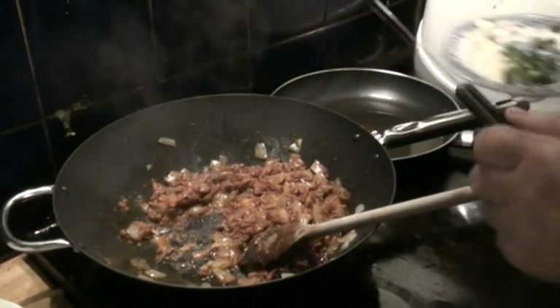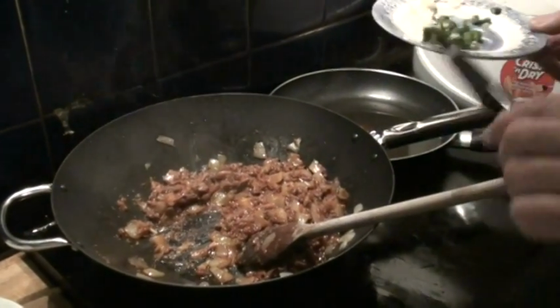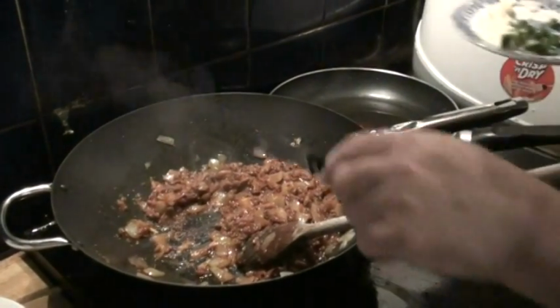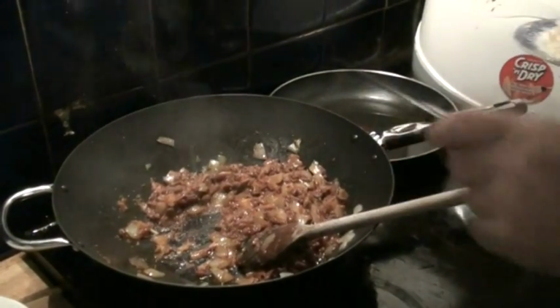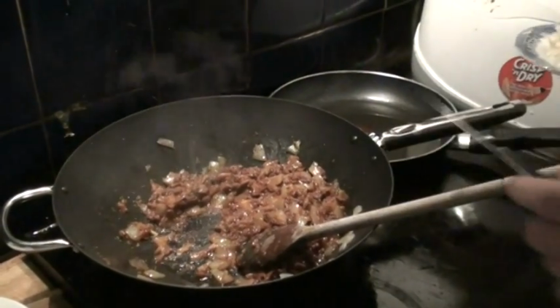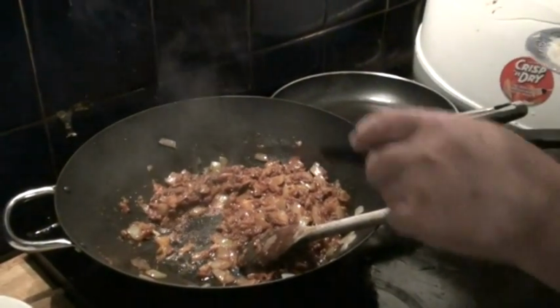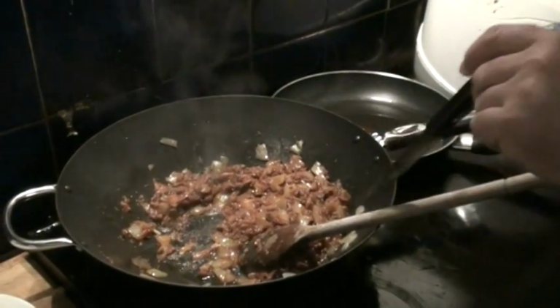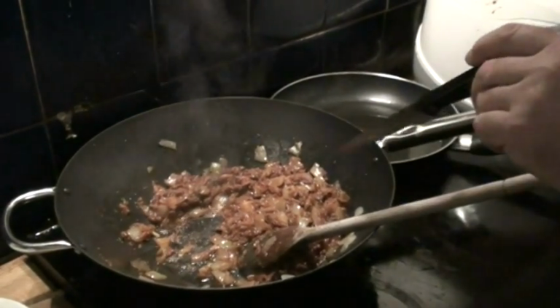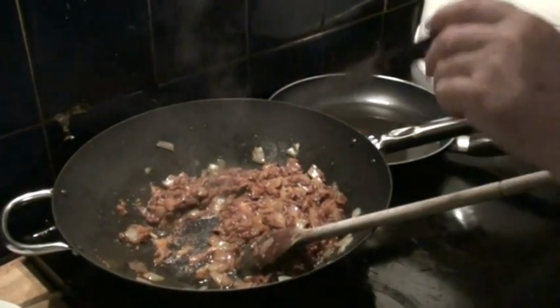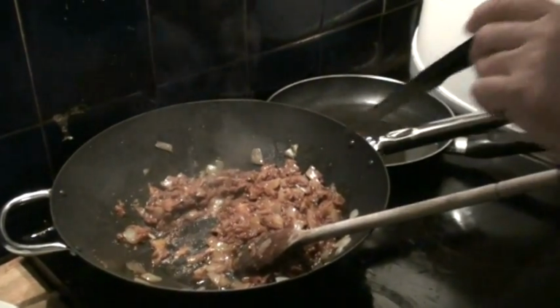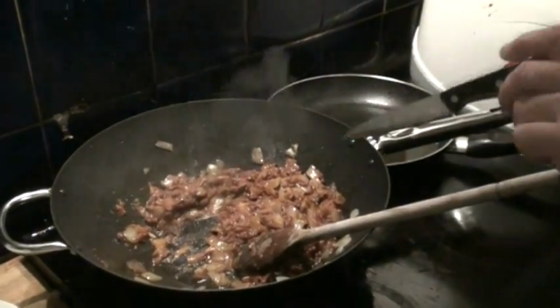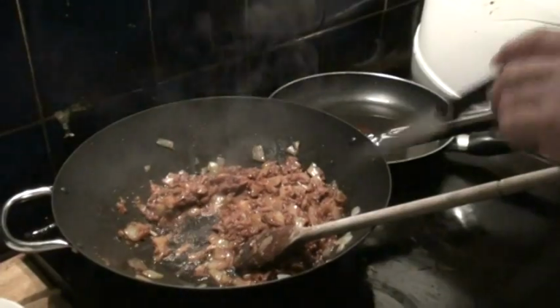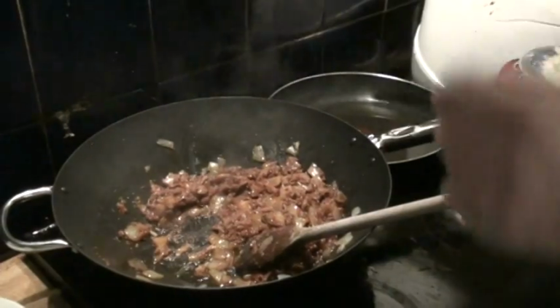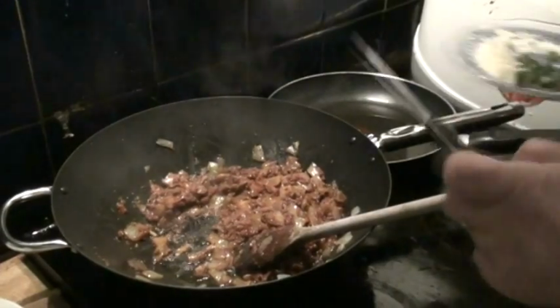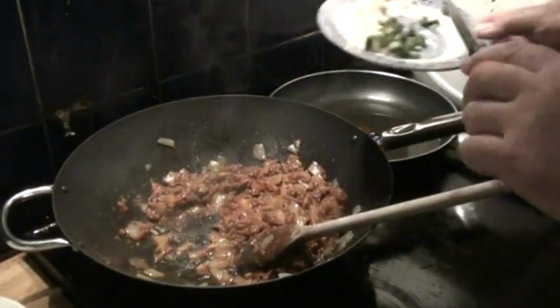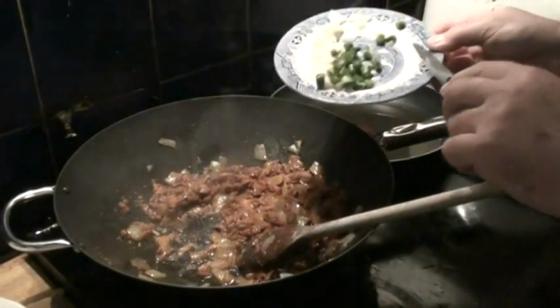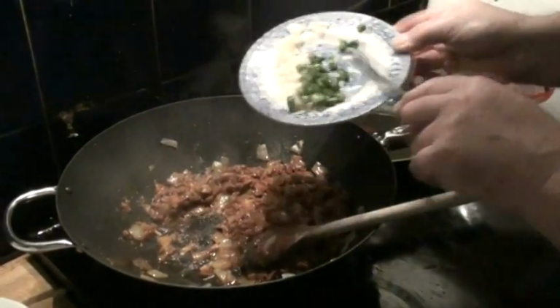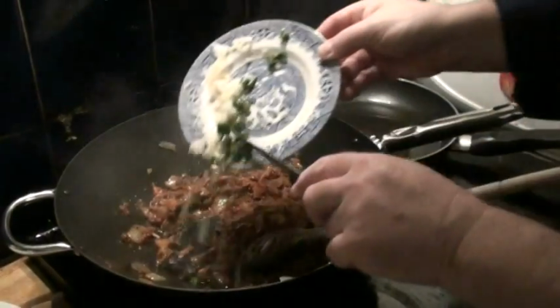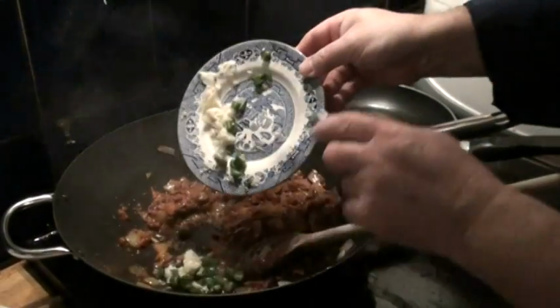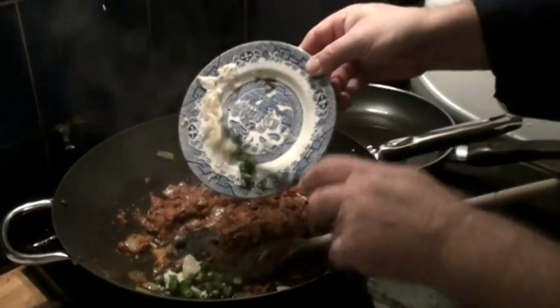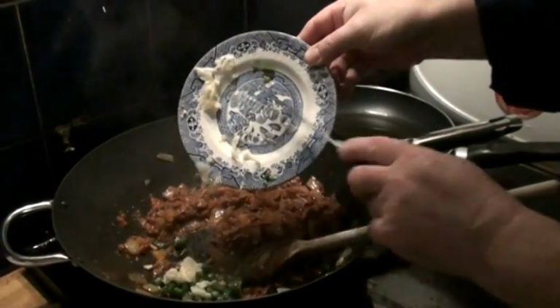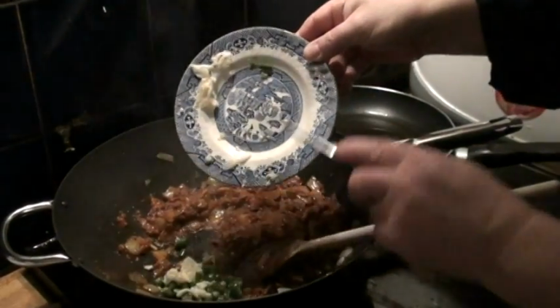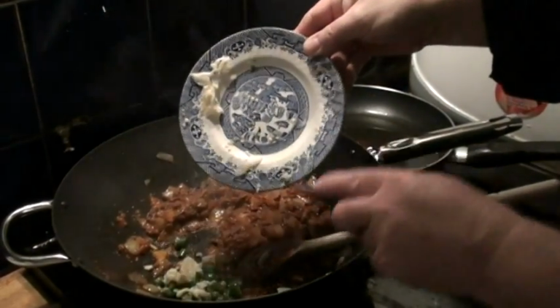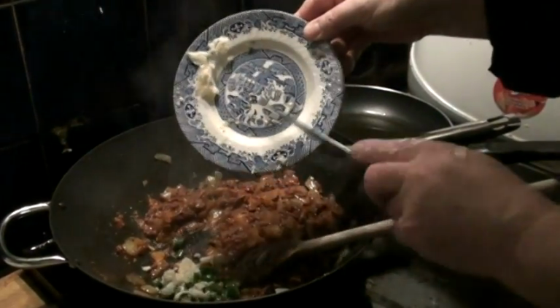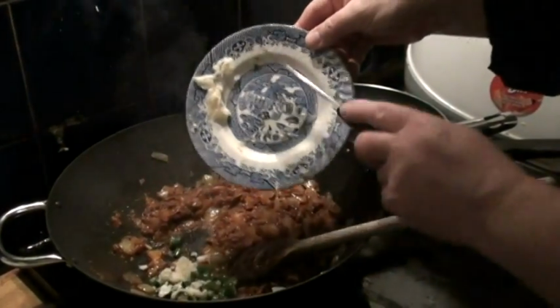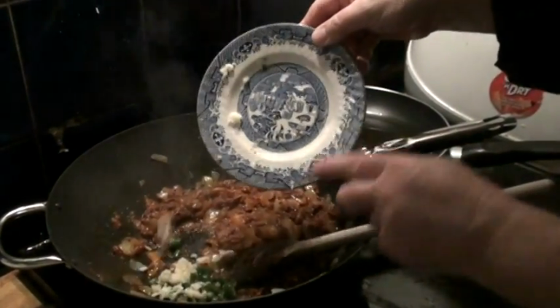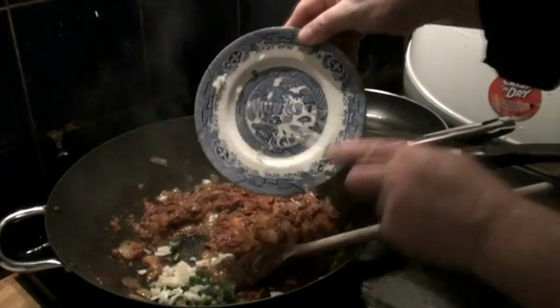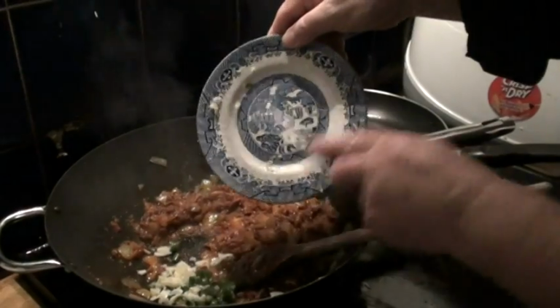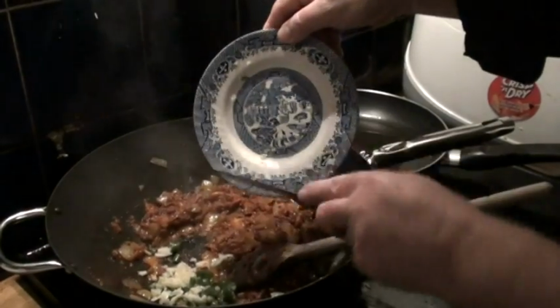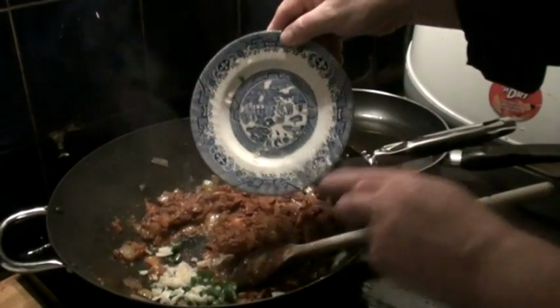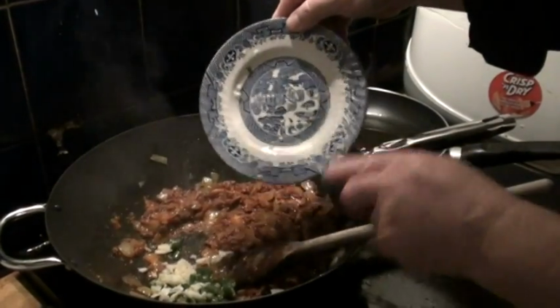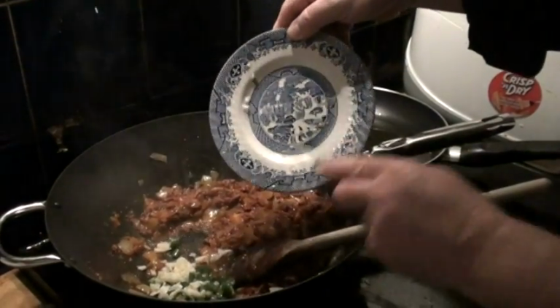Okay, so into your fried minced meat, tomato, and onion mix, you then add chilies — there's three large chilies in there — and garlic.